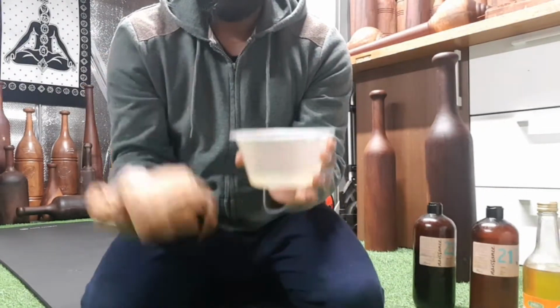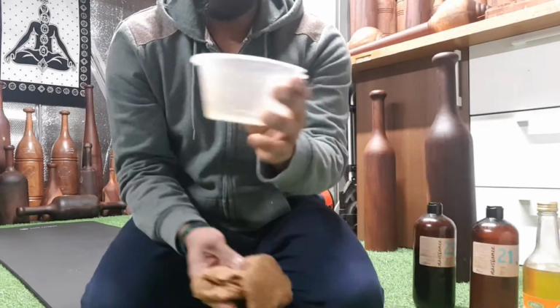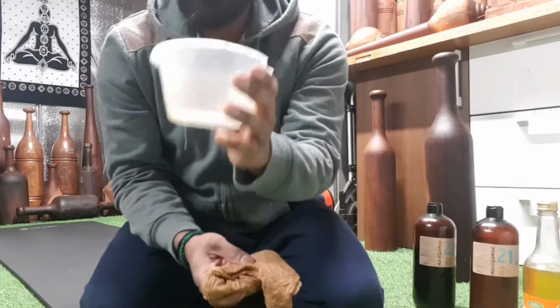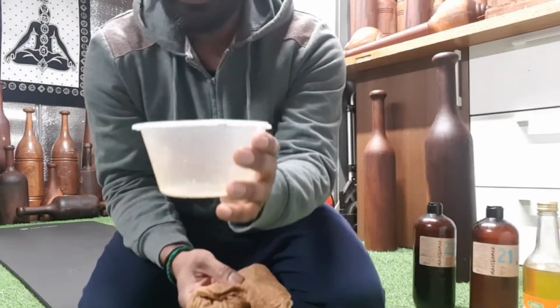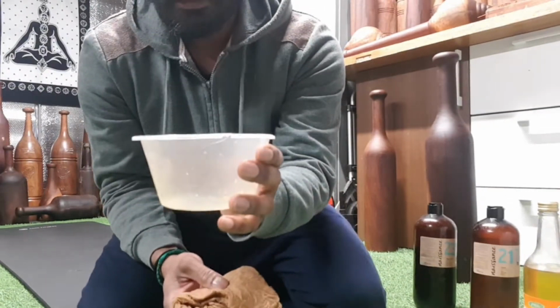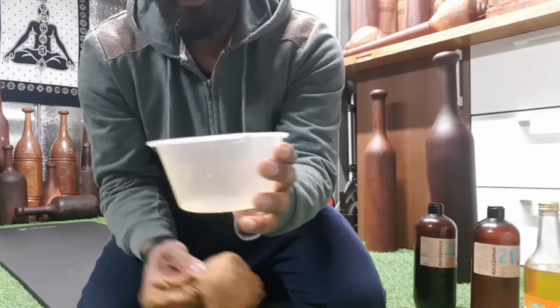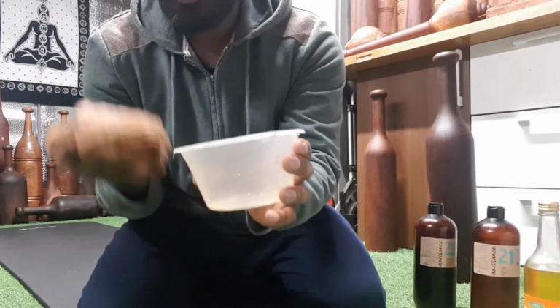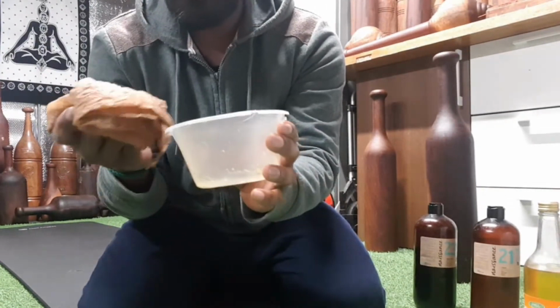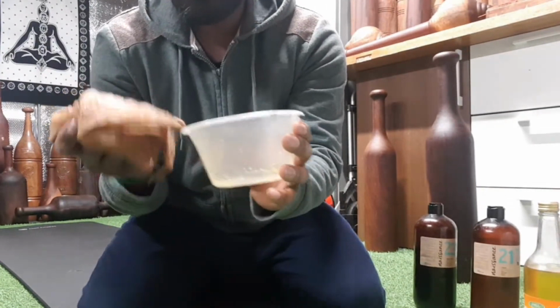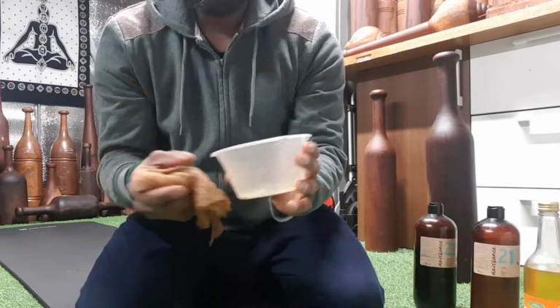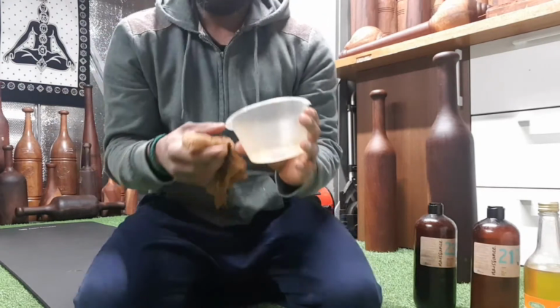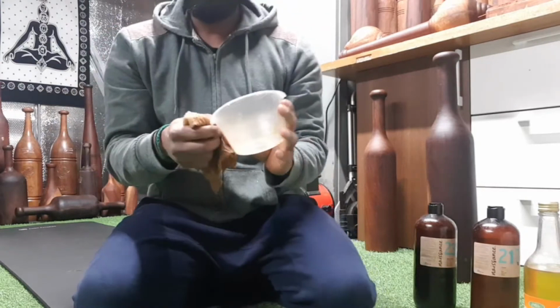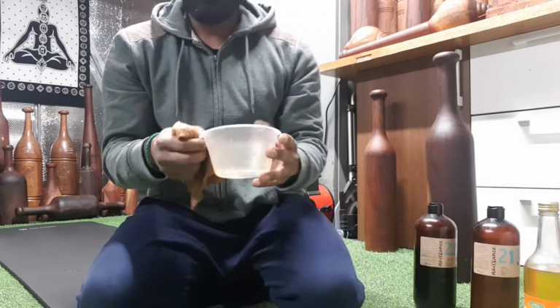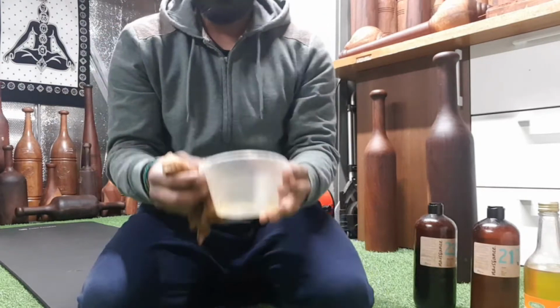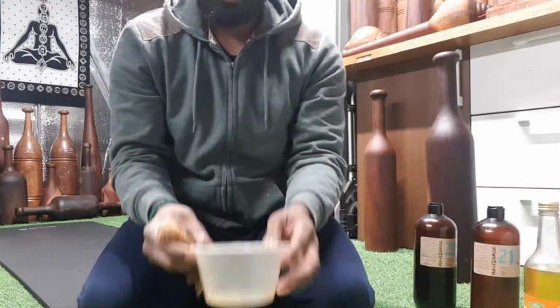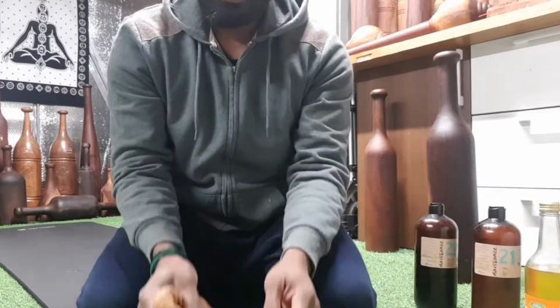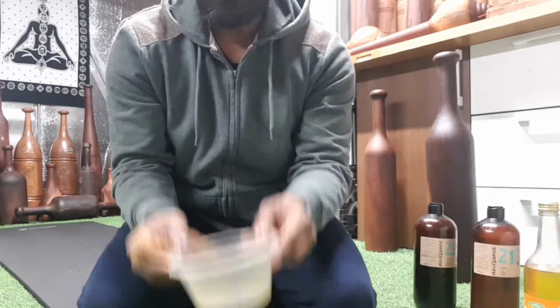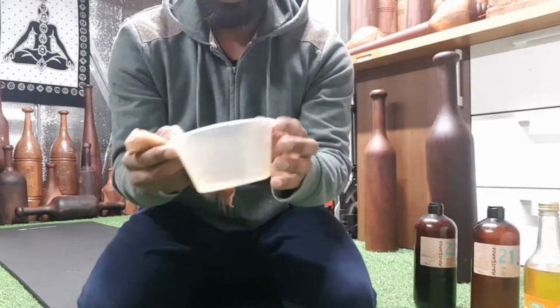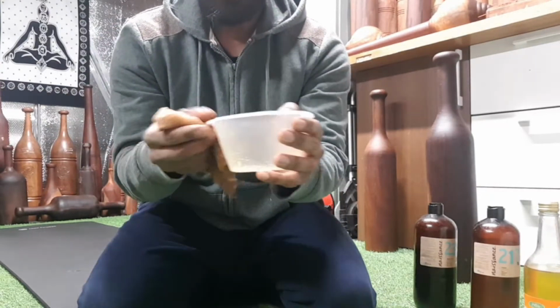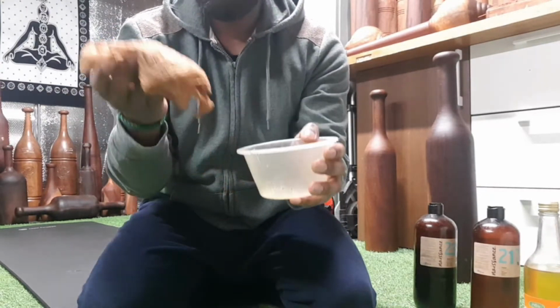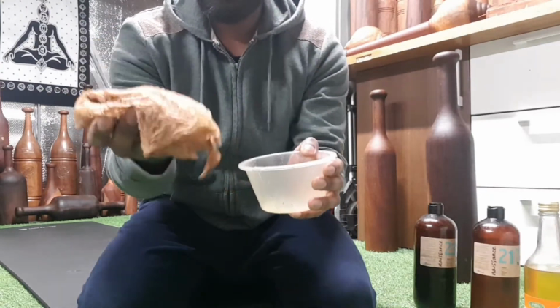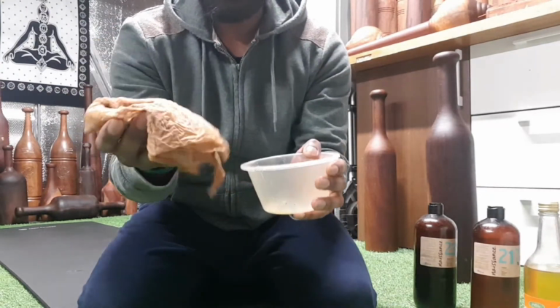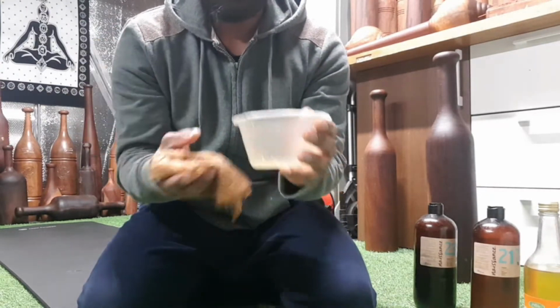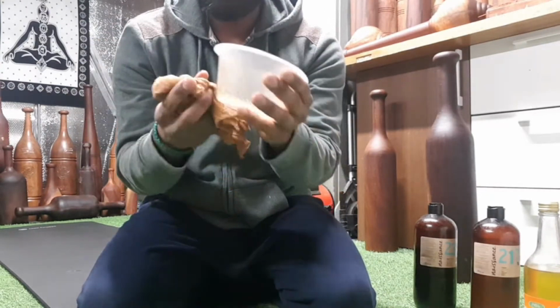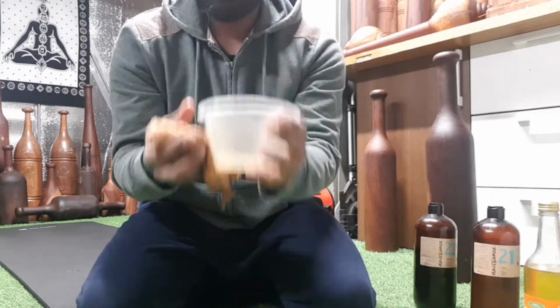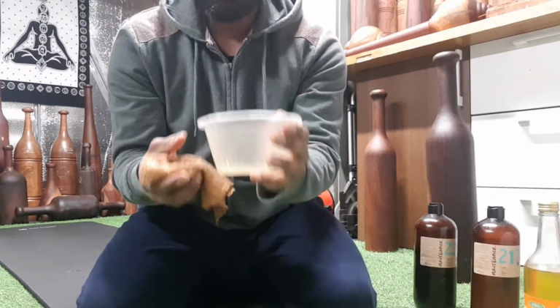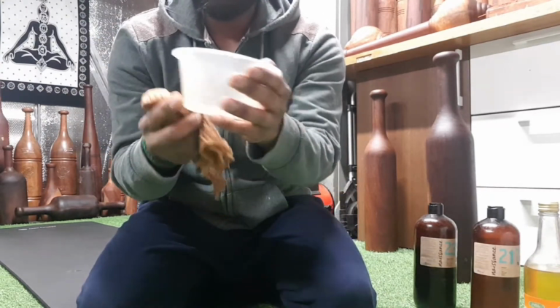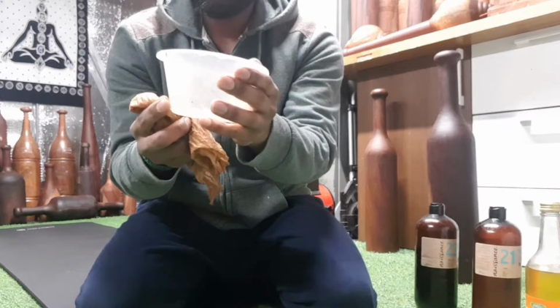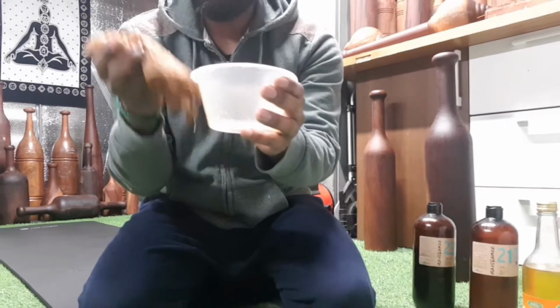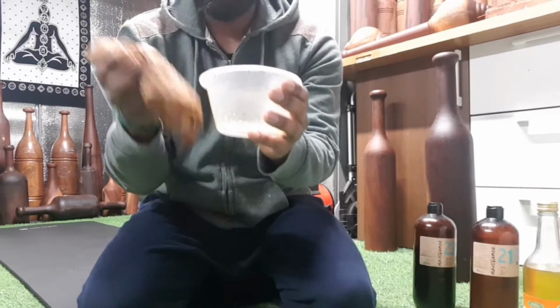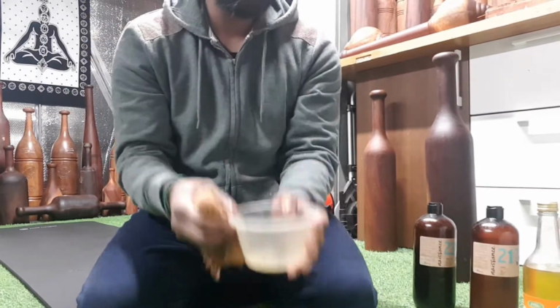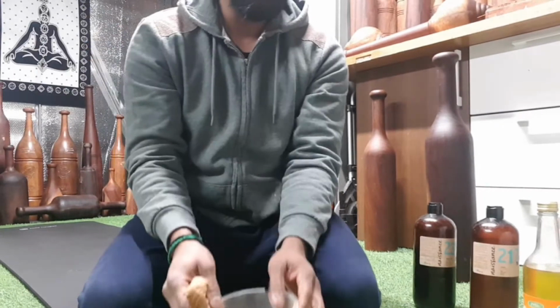I have been using the same bowl and cloth for over a year and a half — that's why it looks this color. But to start with, you just need a bowl and a cloth.